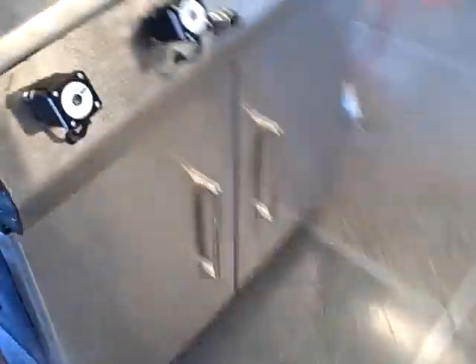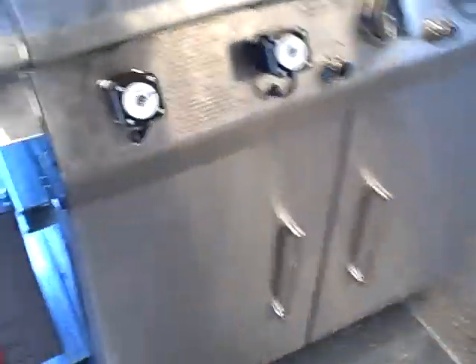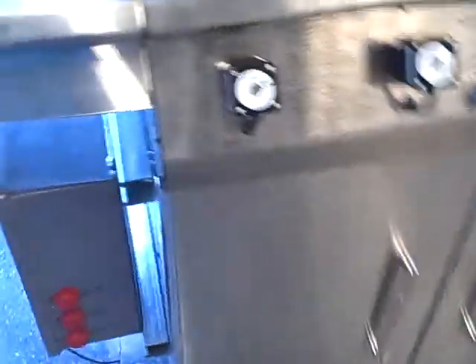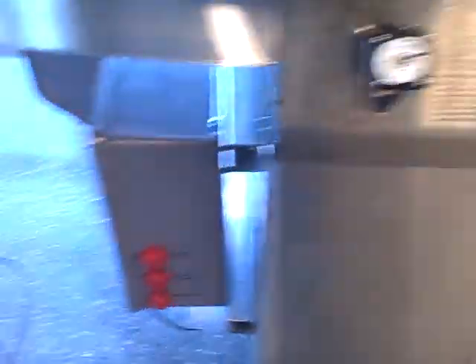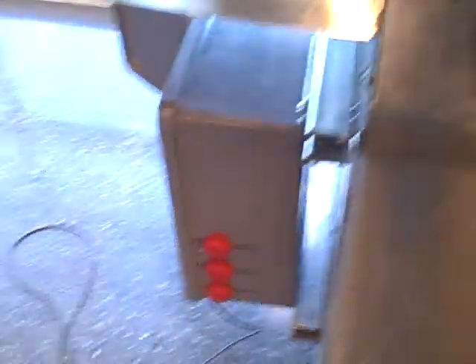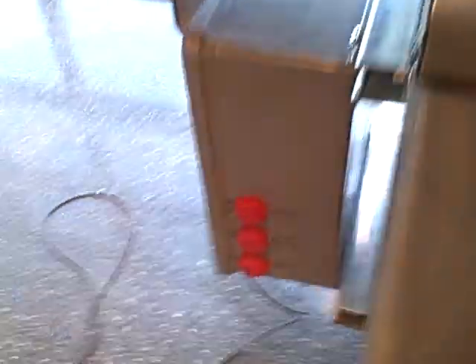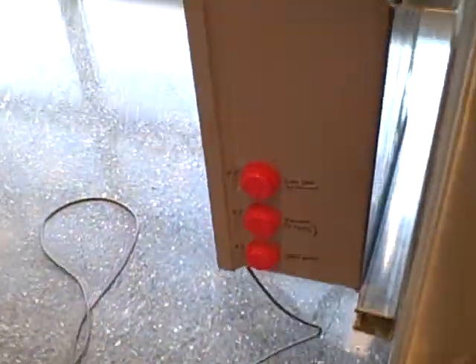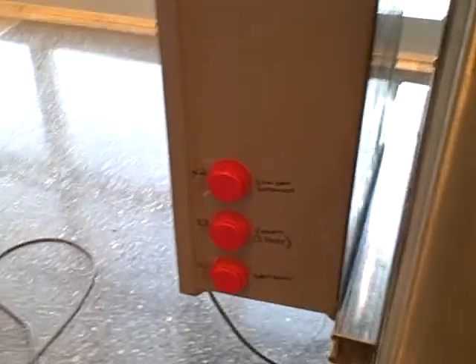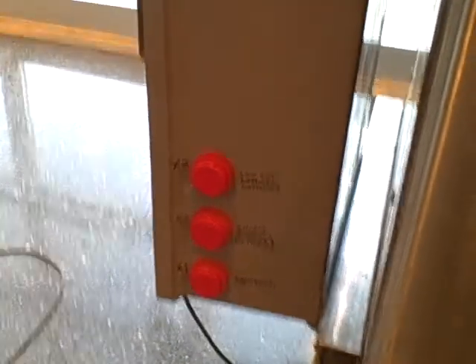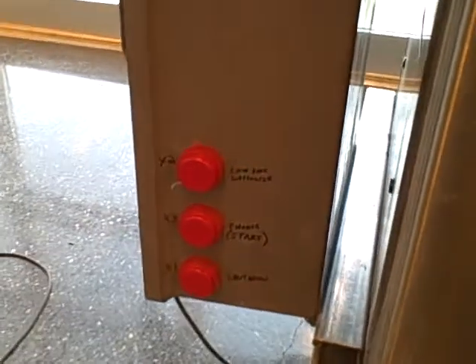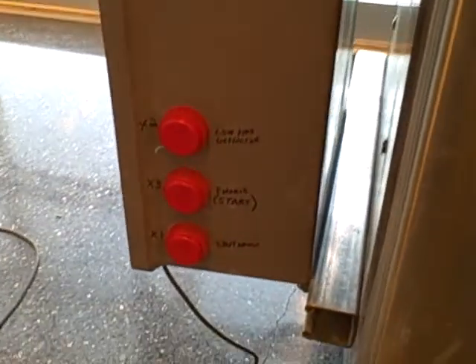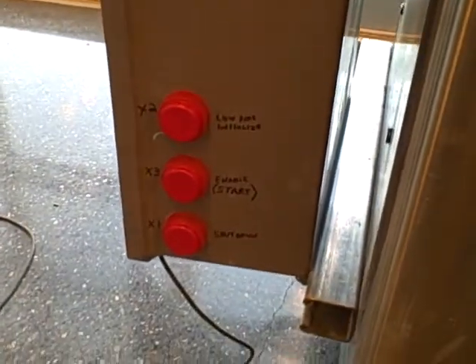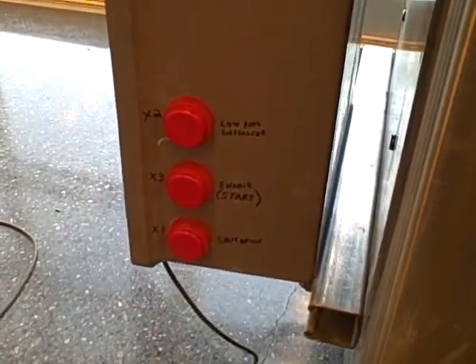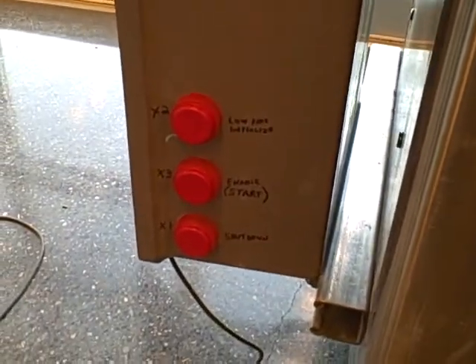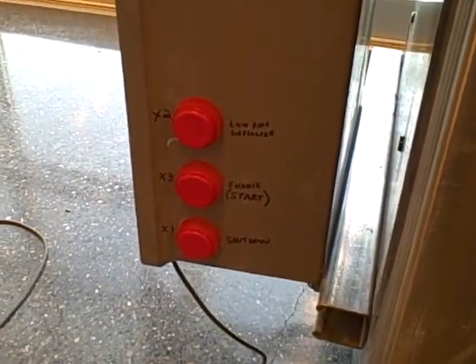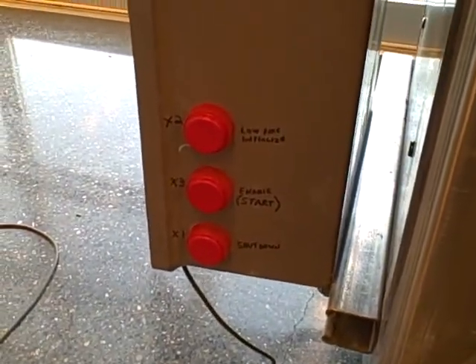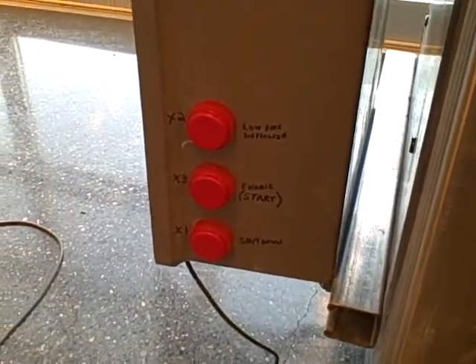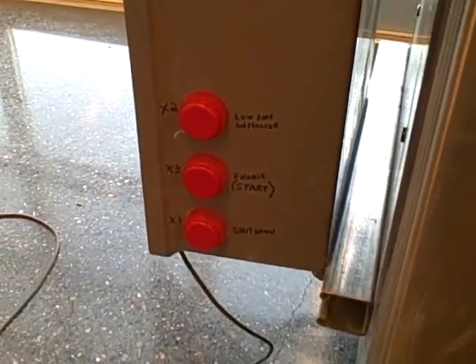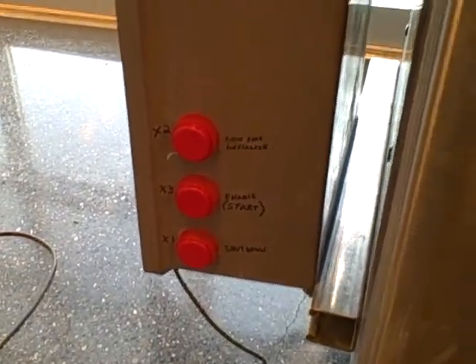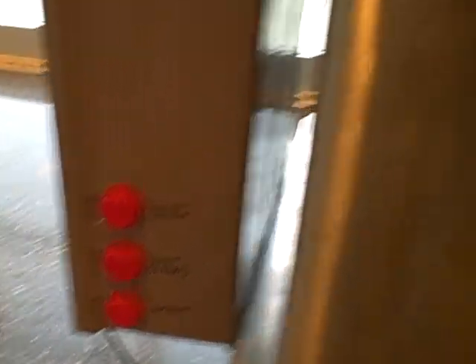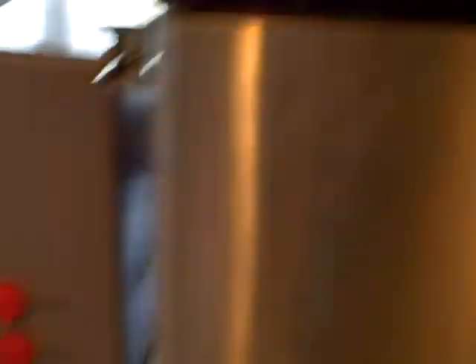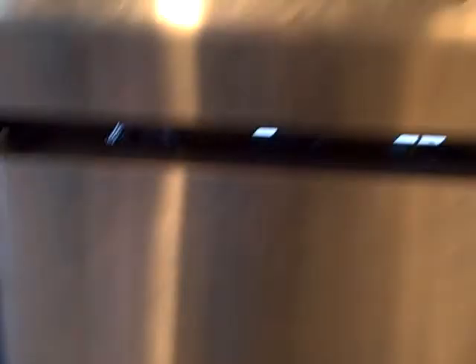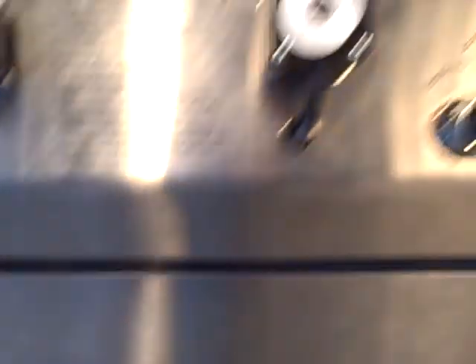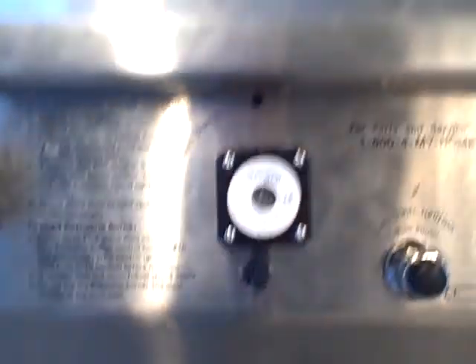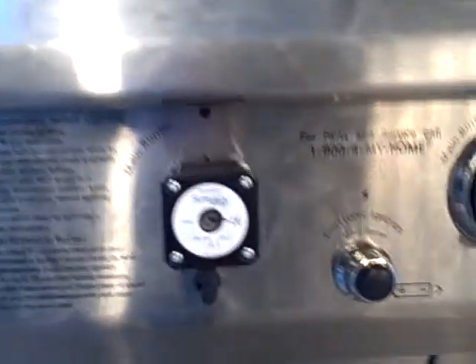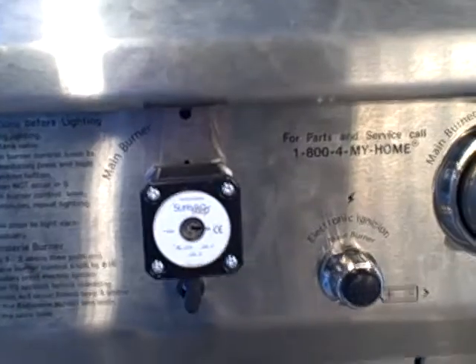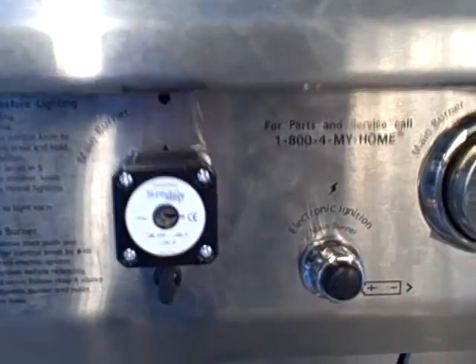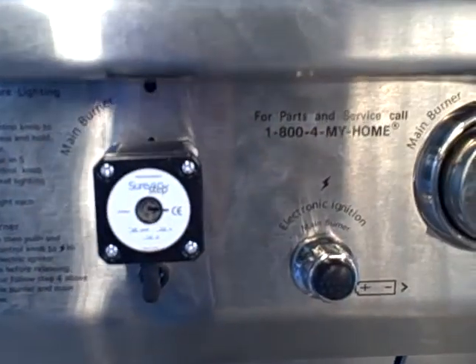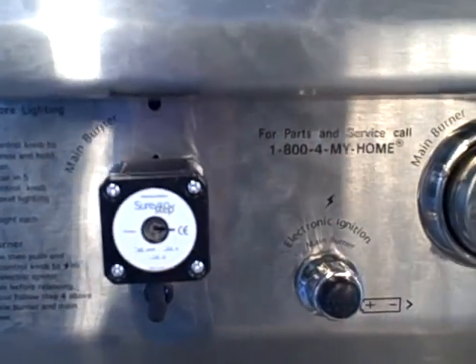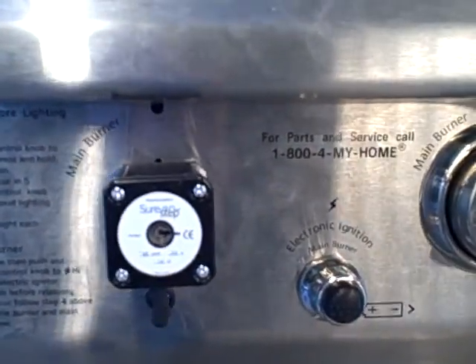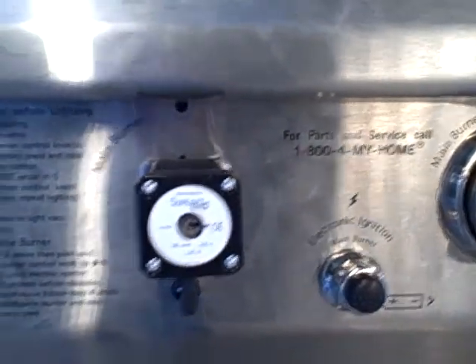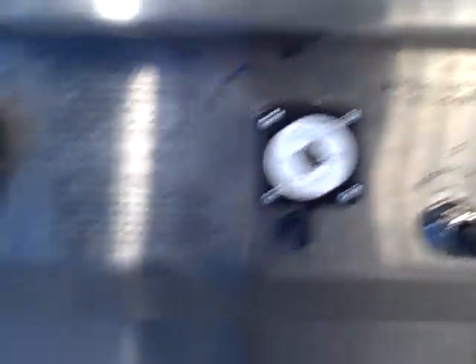We also have some manual push buttons in front we can use to initialize the valve position. Right now the valves are in the fully clockwise position — that is the off mode.